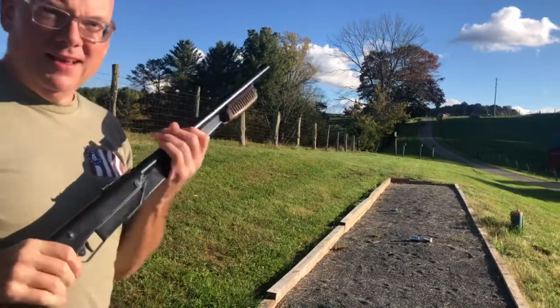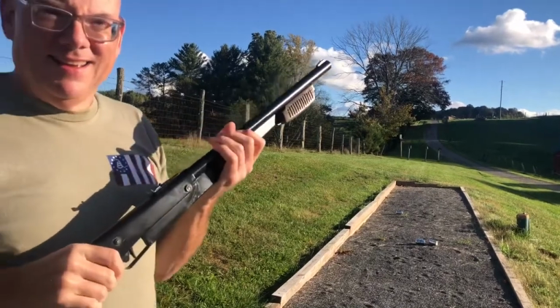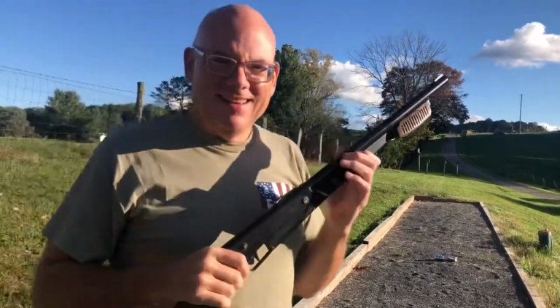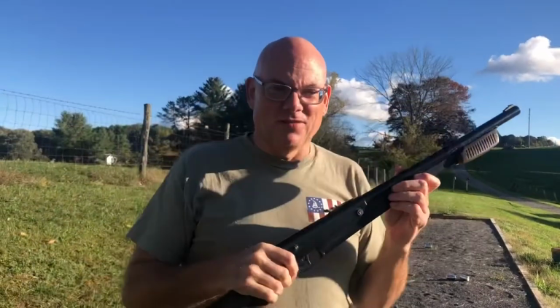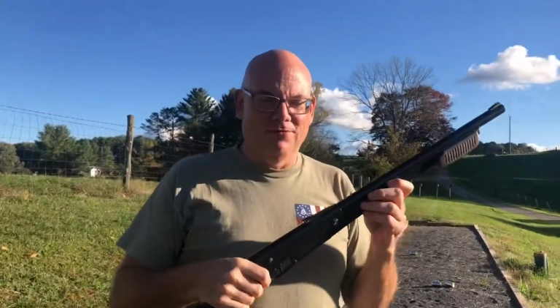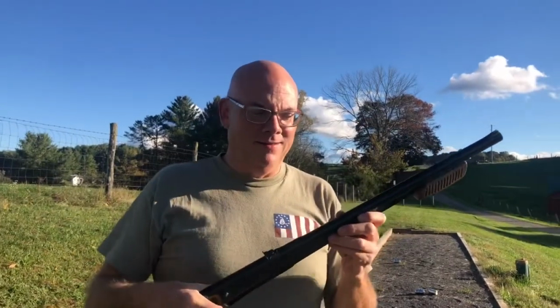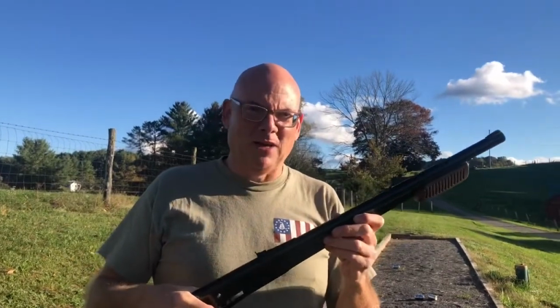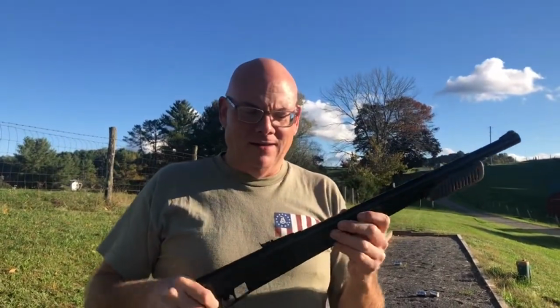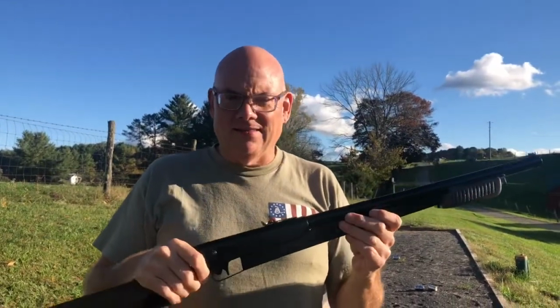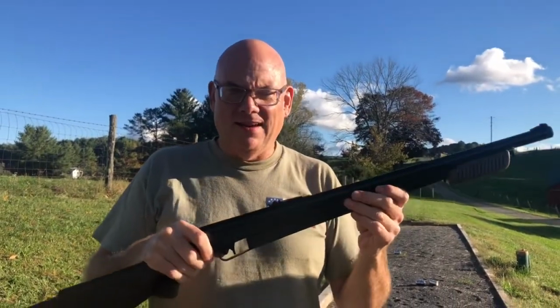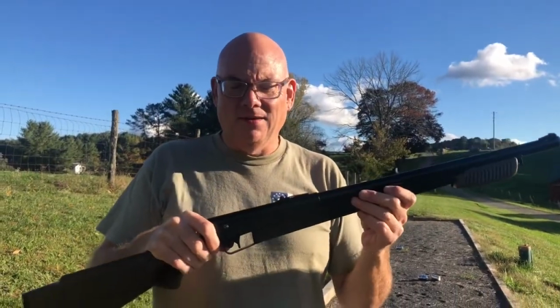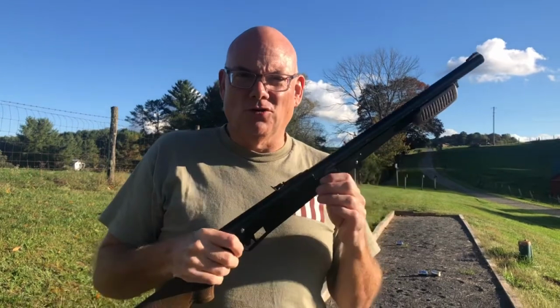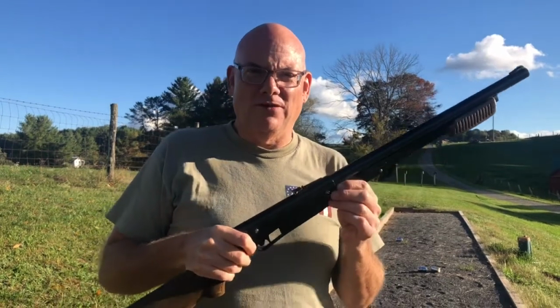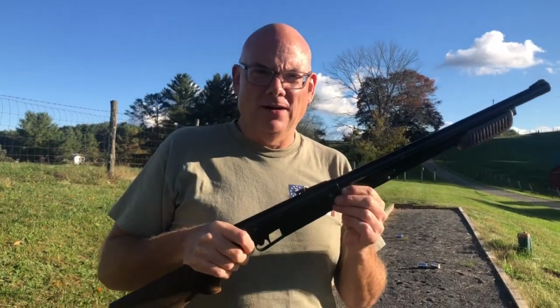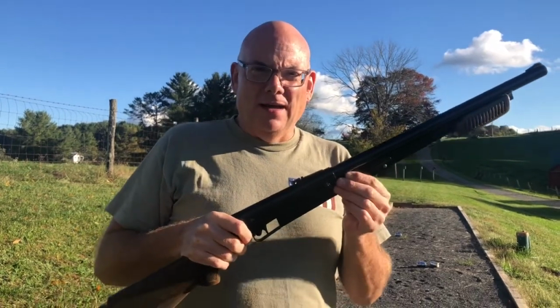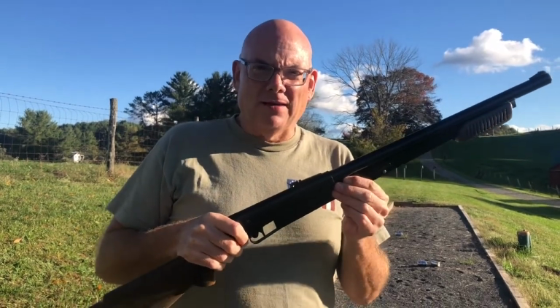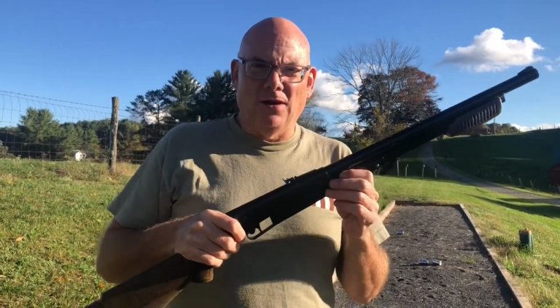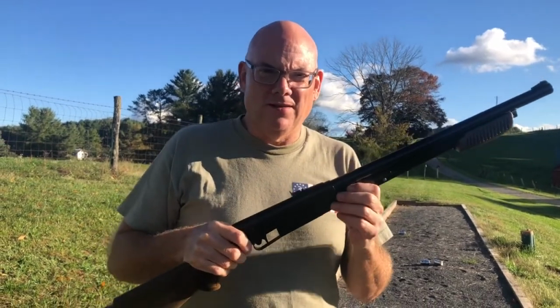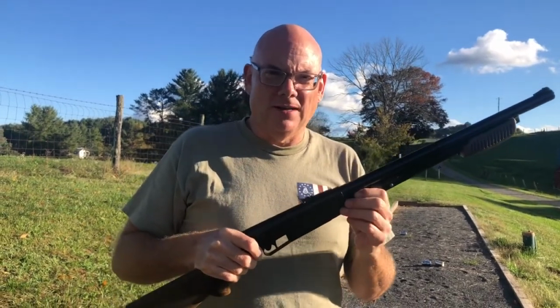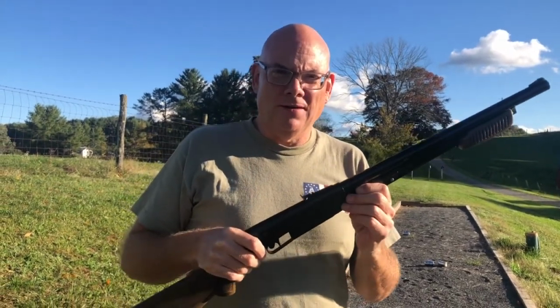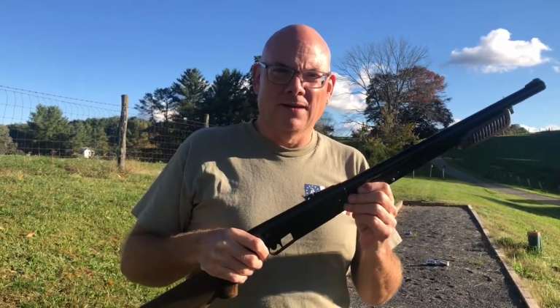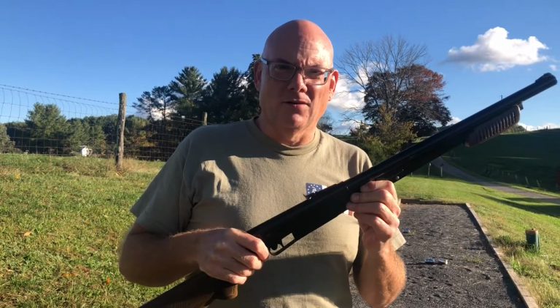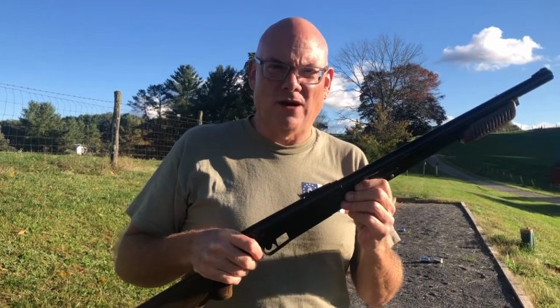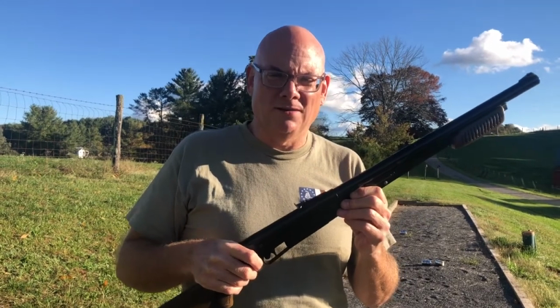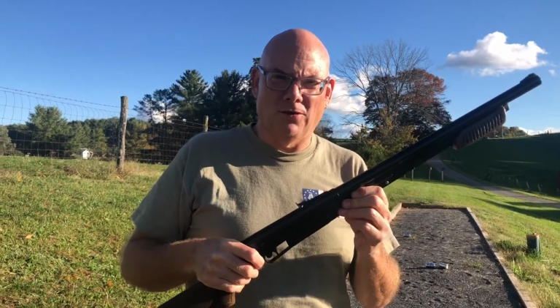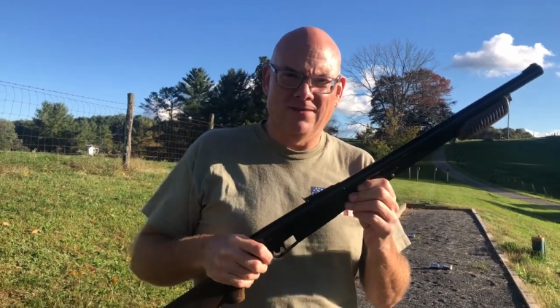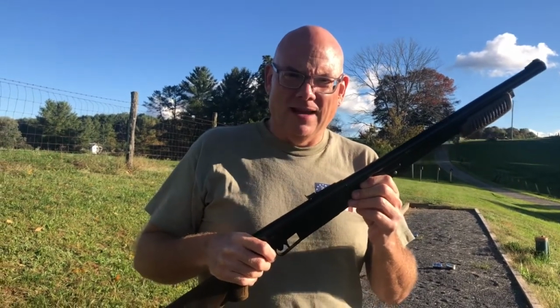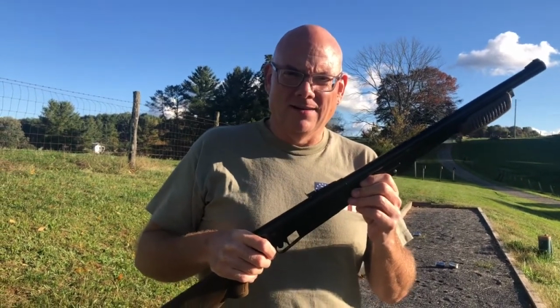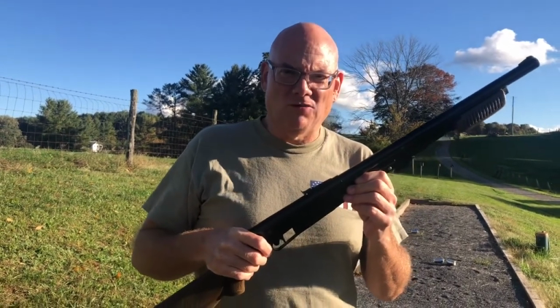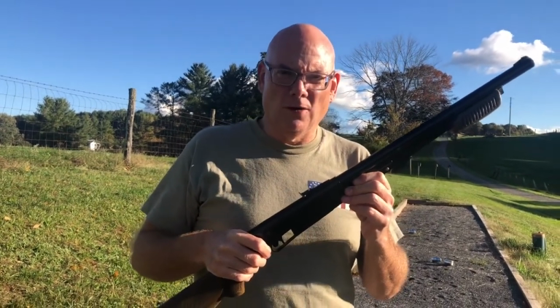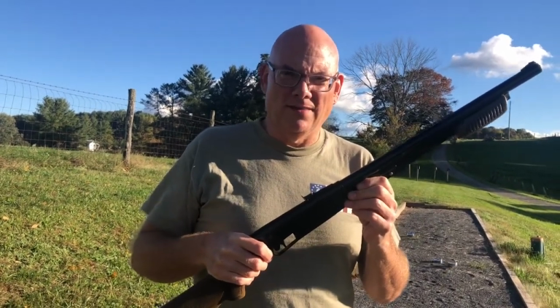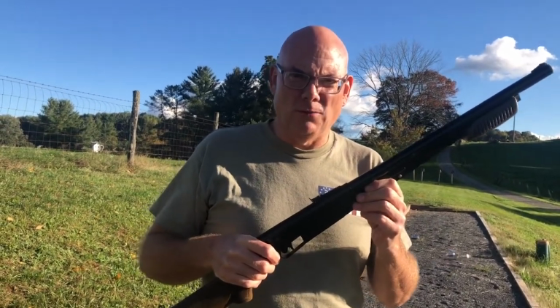It's just a fun little BB gun — that's the Daisy Model 225. If you like this video, please hit the like button, consider subscribing, tell your friends, and come back for more. Thank you for watching.